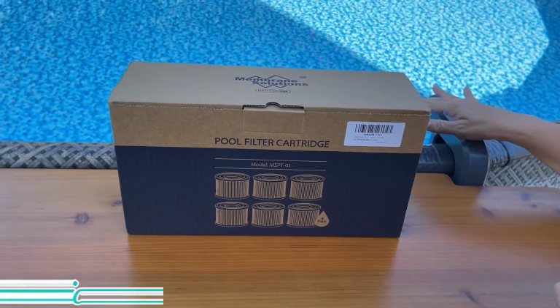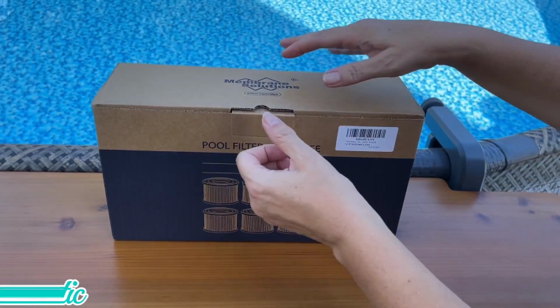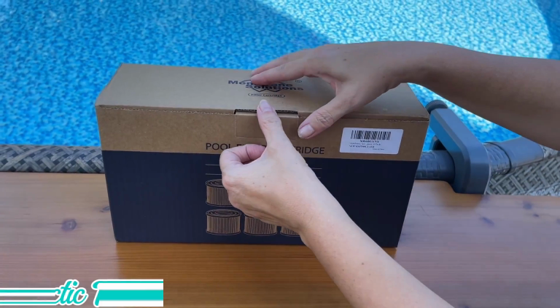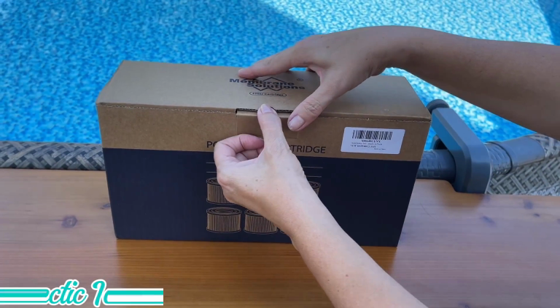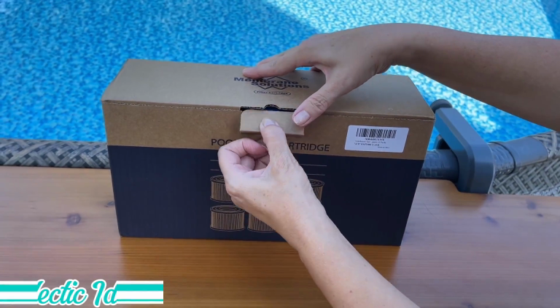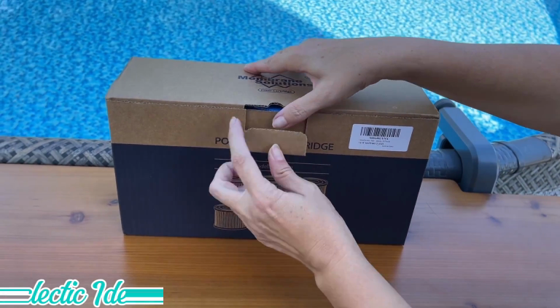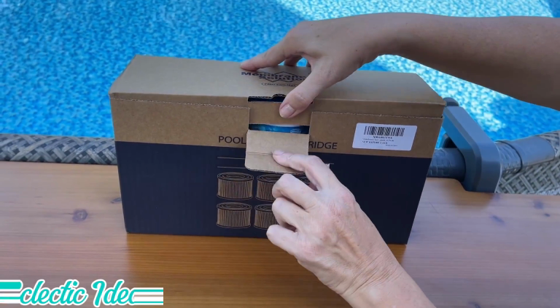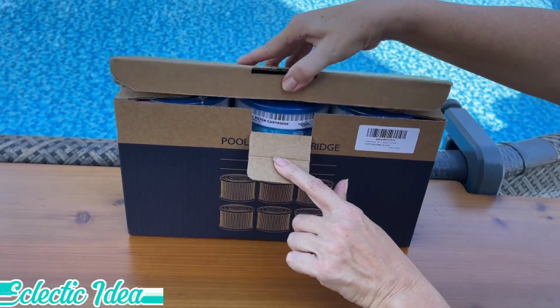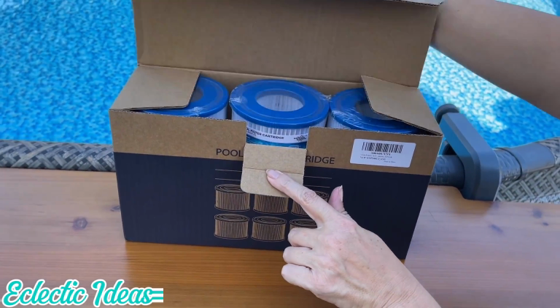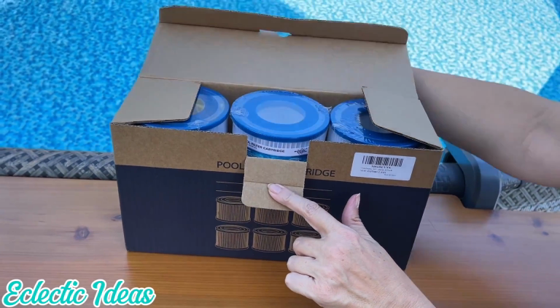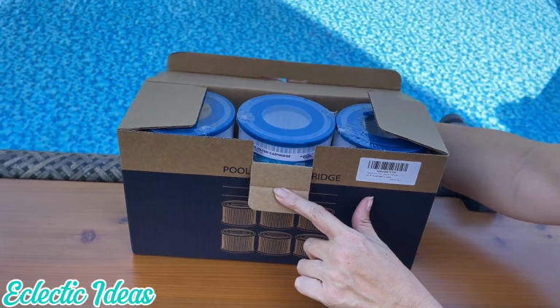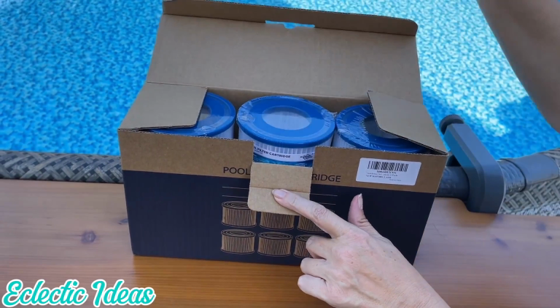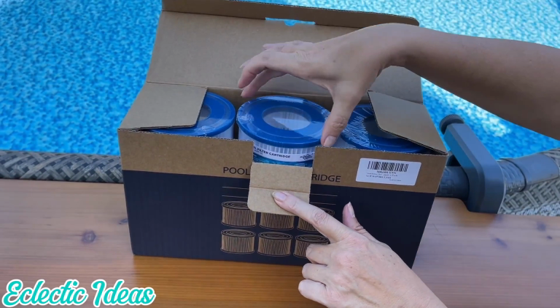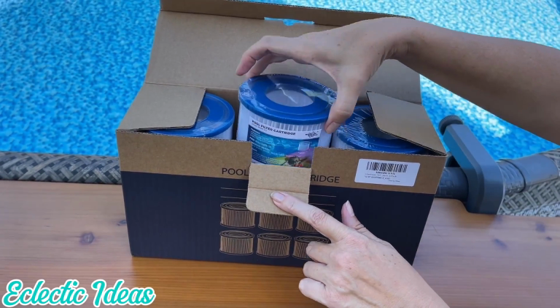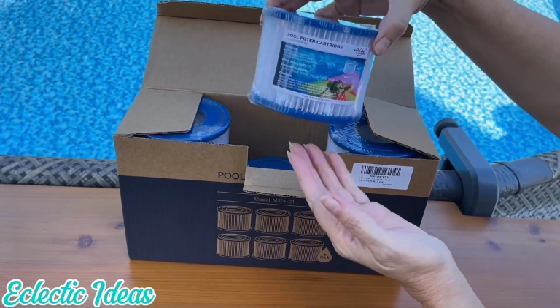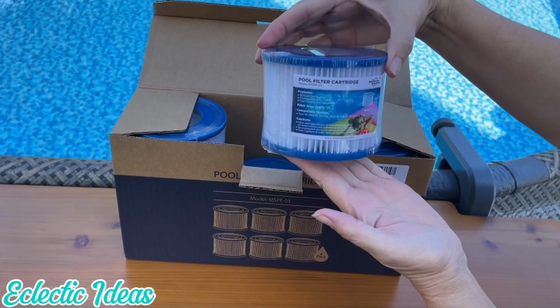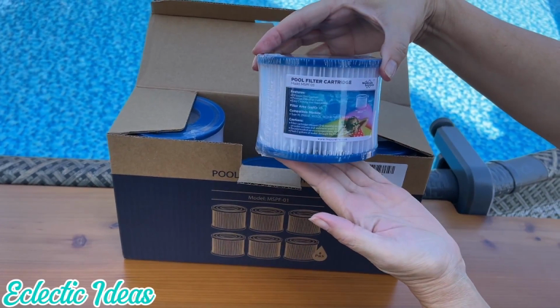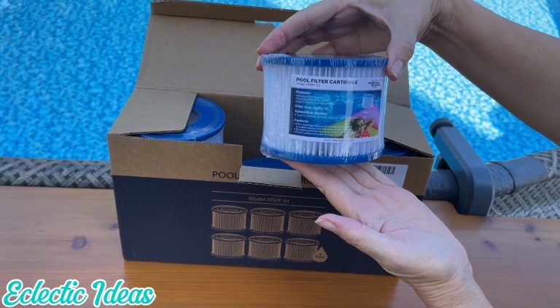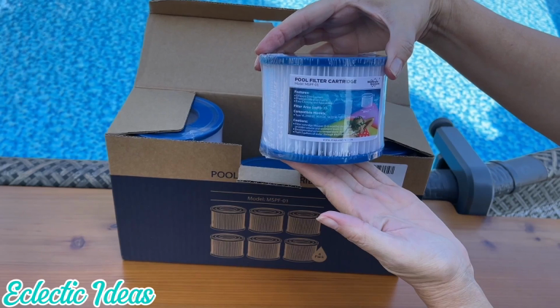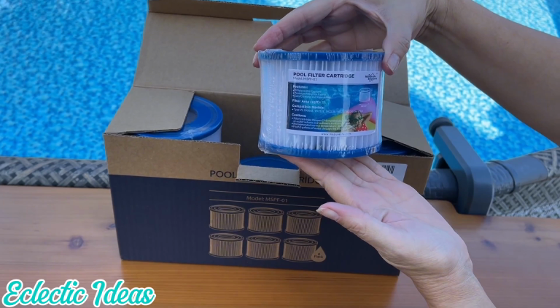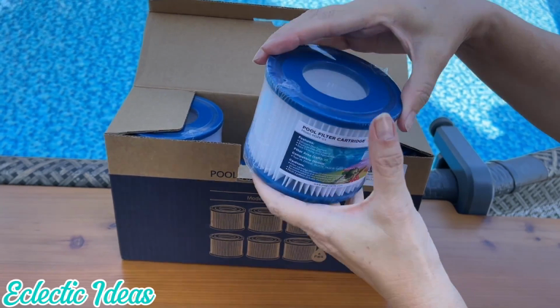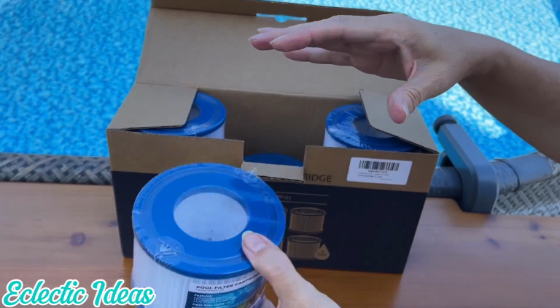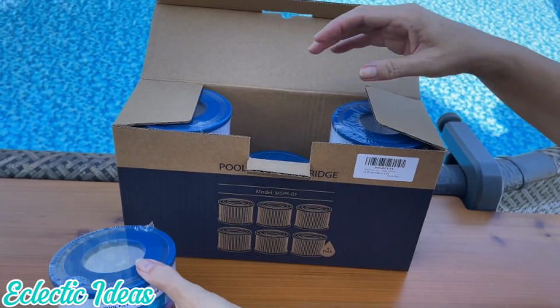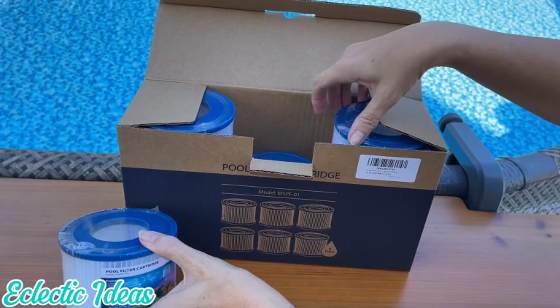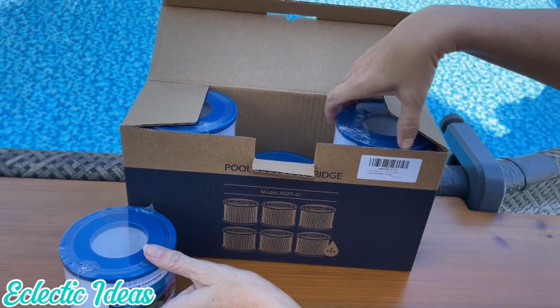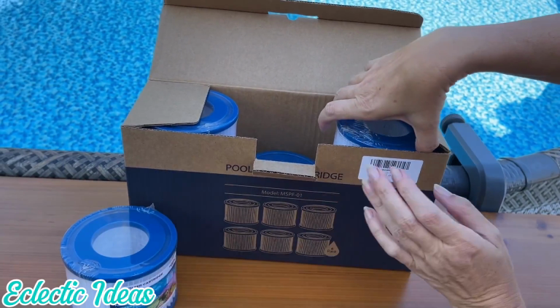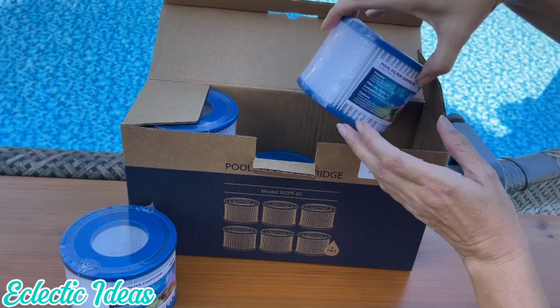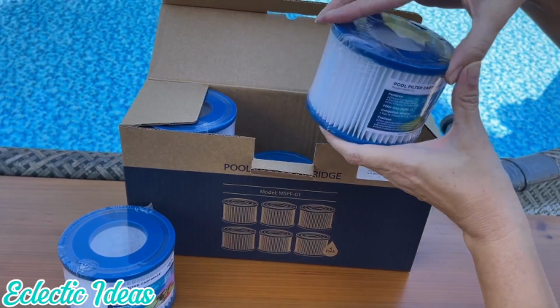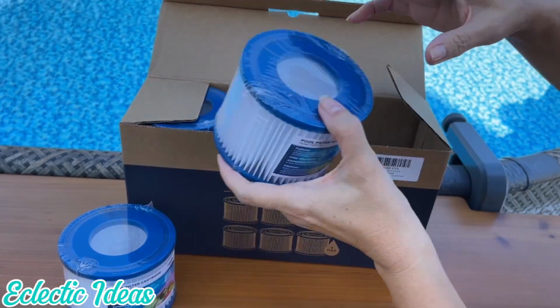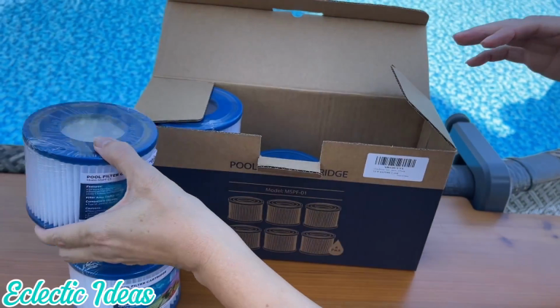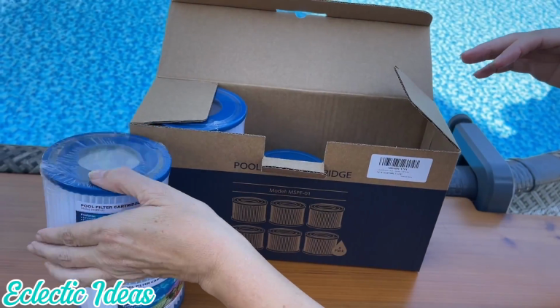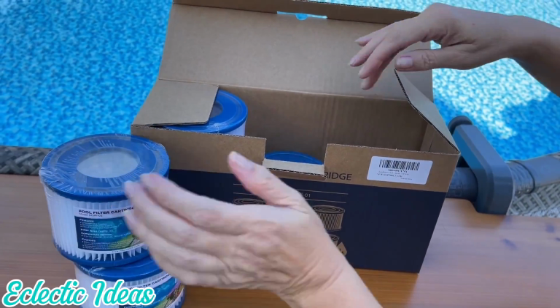It's the Type 6 Hot Tub Cartridge Filters from Membrane Solutions, compatible with Coleman and Lazy Spa Hot Tubs. Keep extra cartridges on hand with the 6-Filter Value Pack.